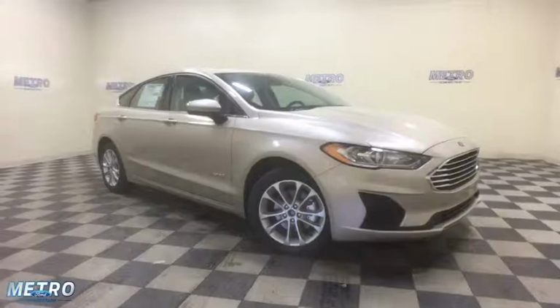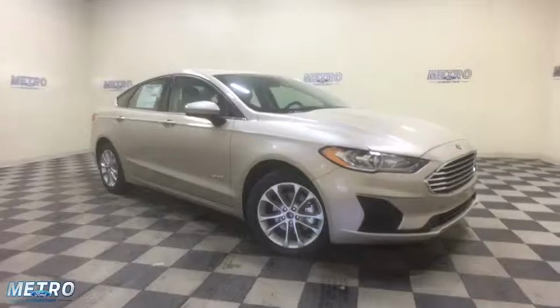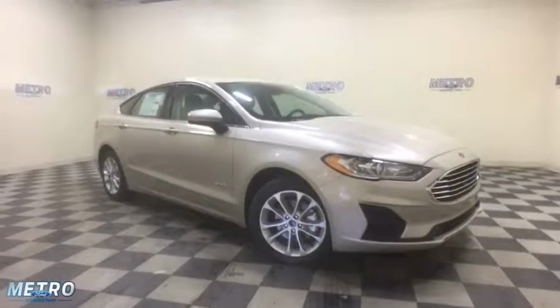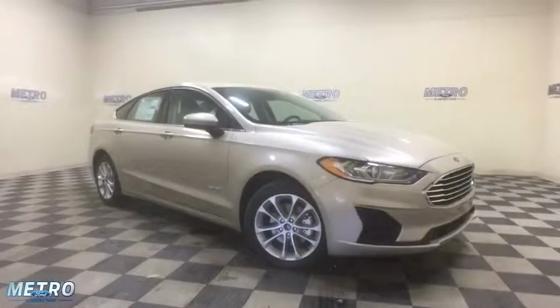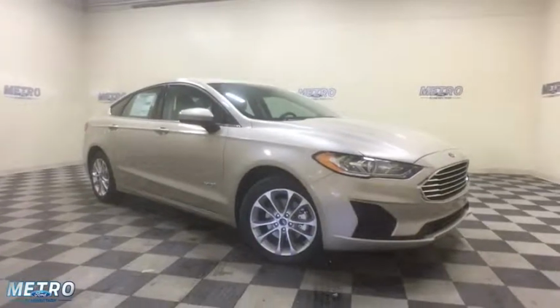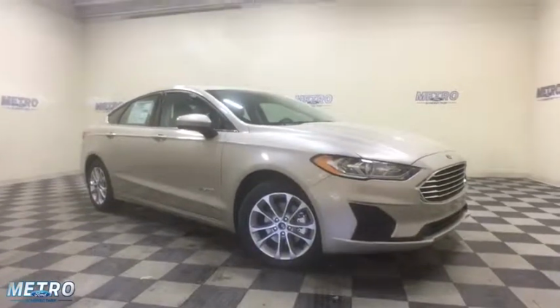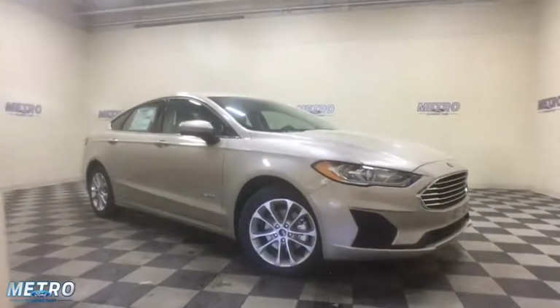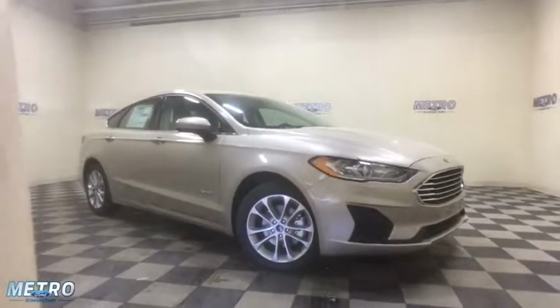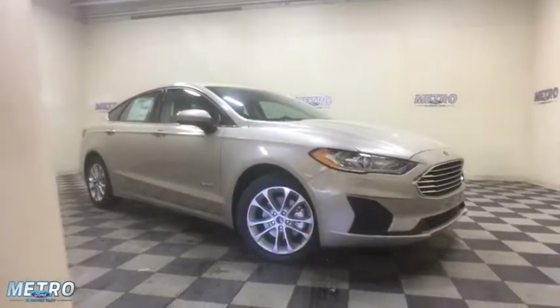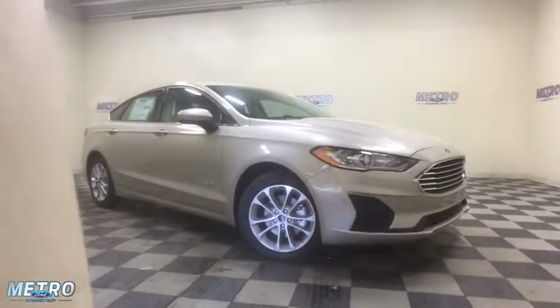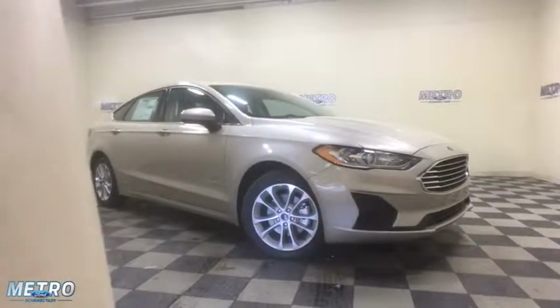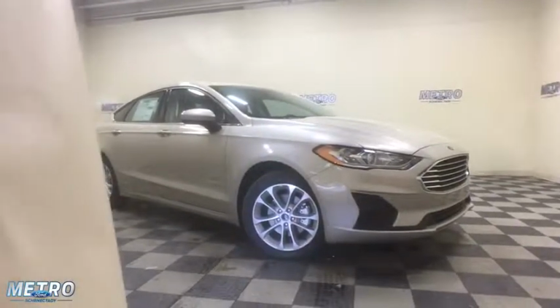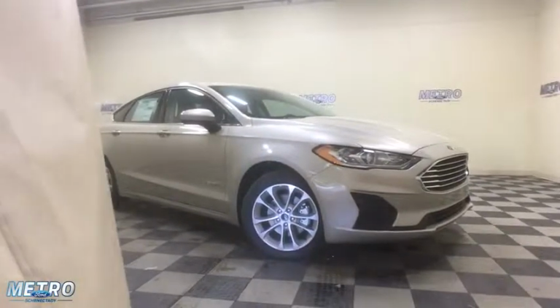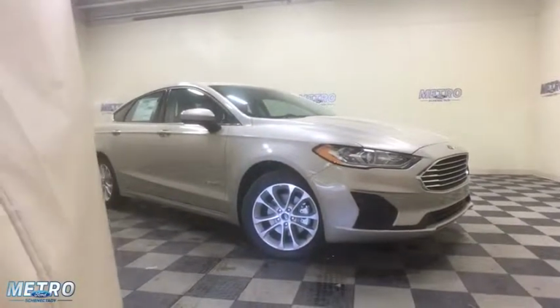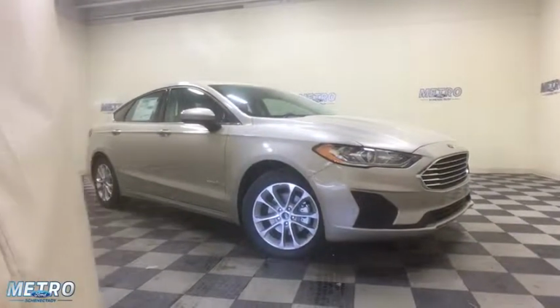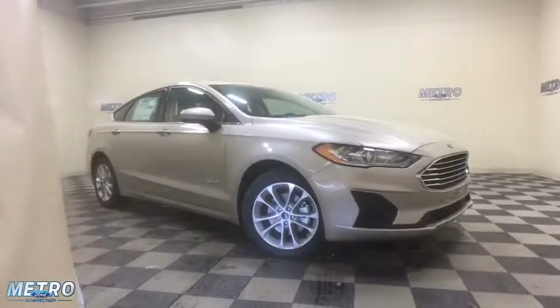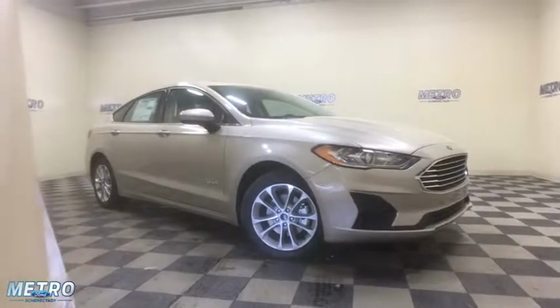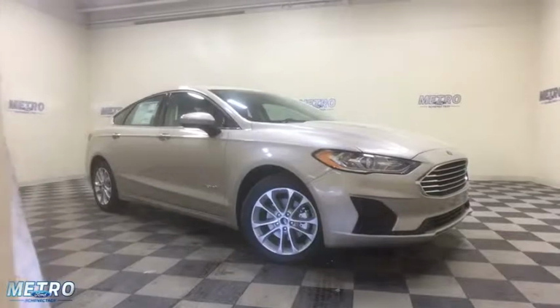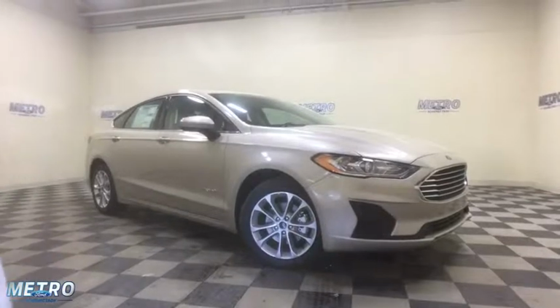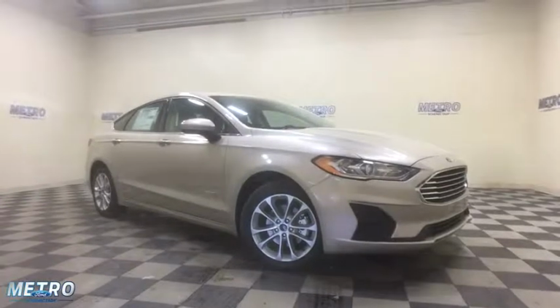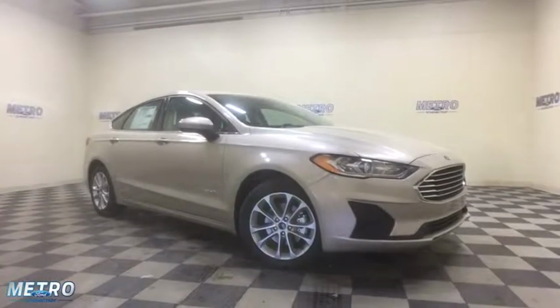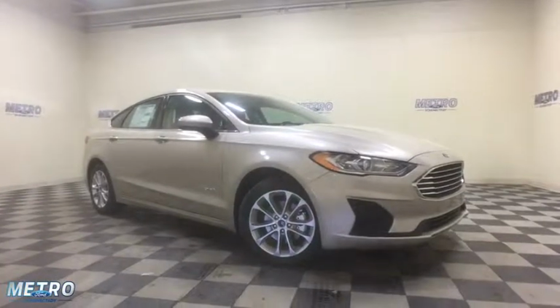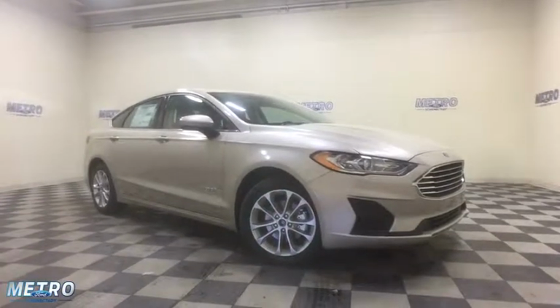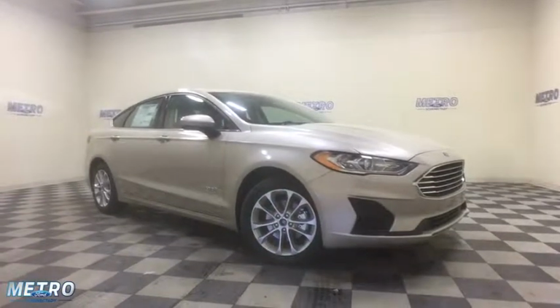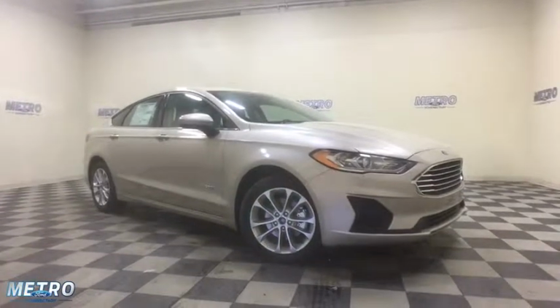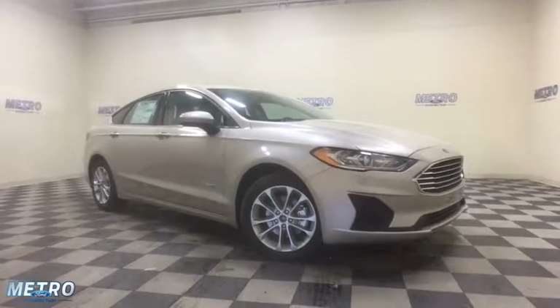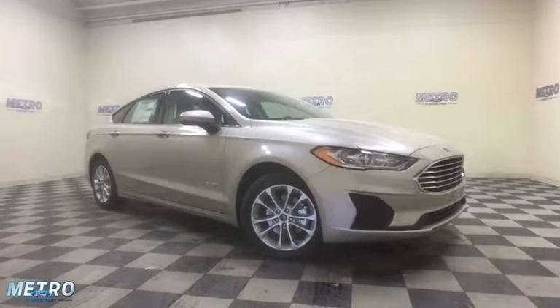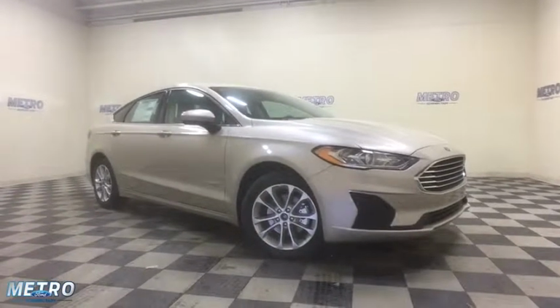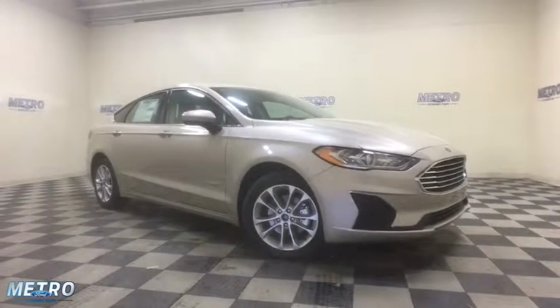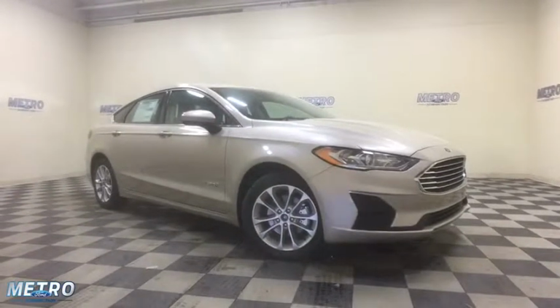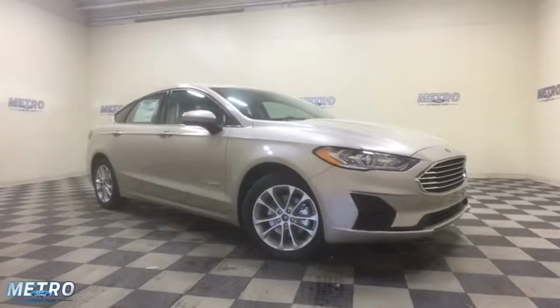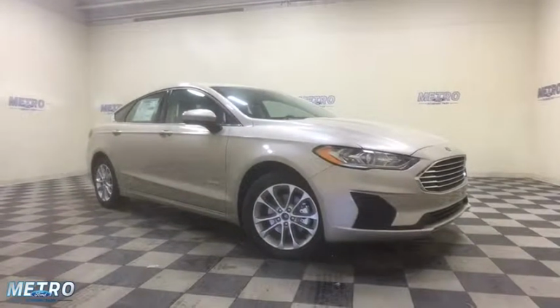2019 Ford Fusion Hybrid. You can have both impressive power and great economy in a Fusion. This vehicle has less than 100 miles.